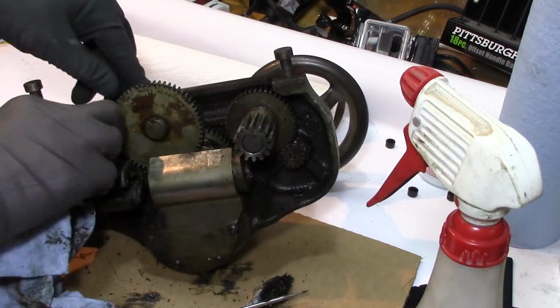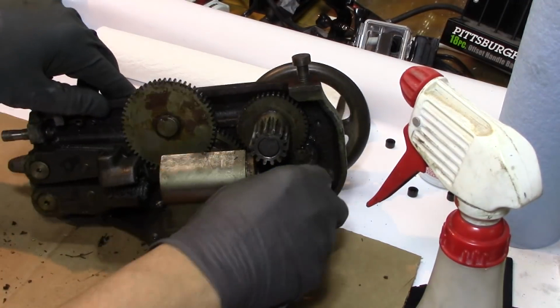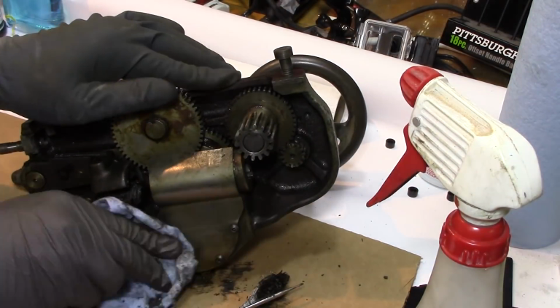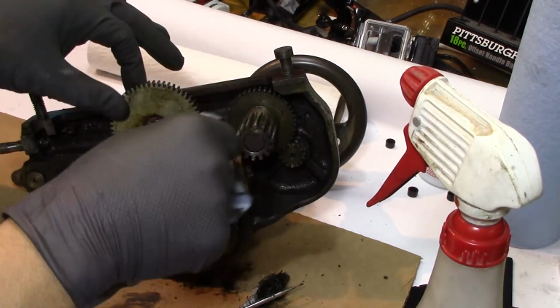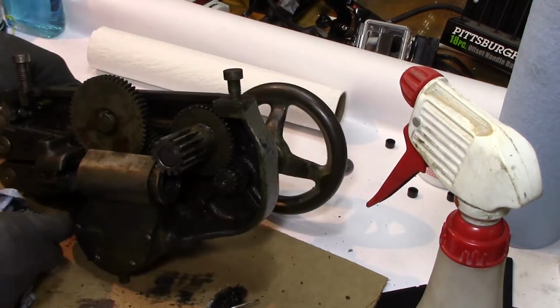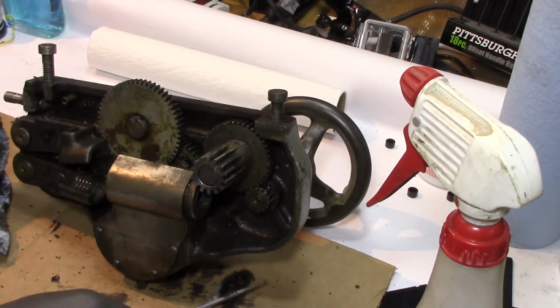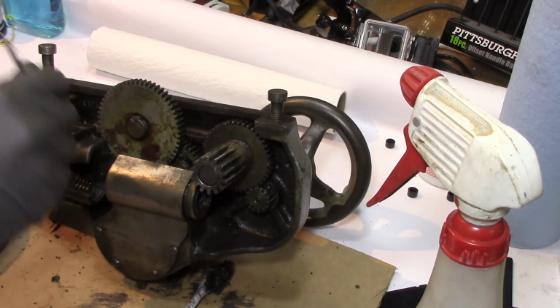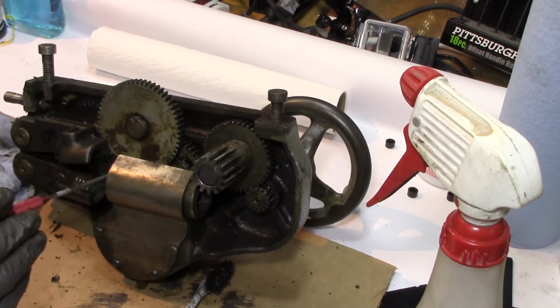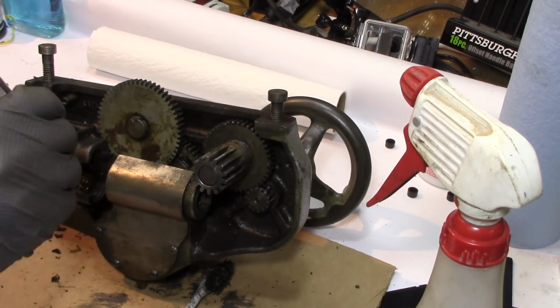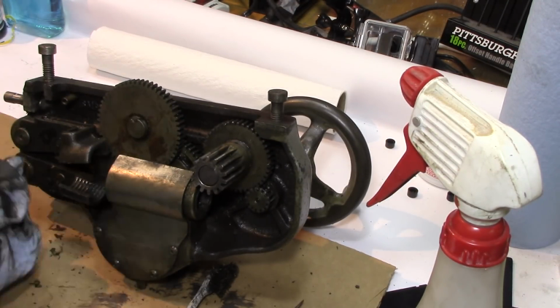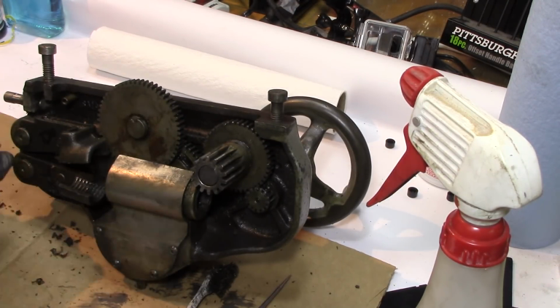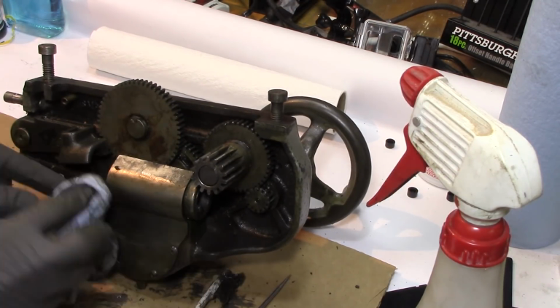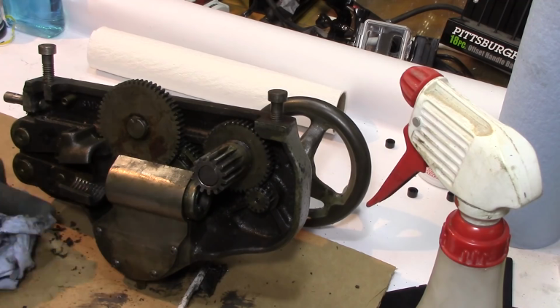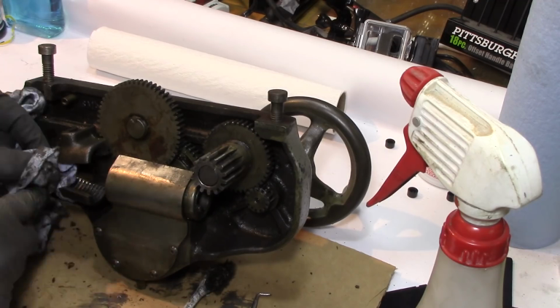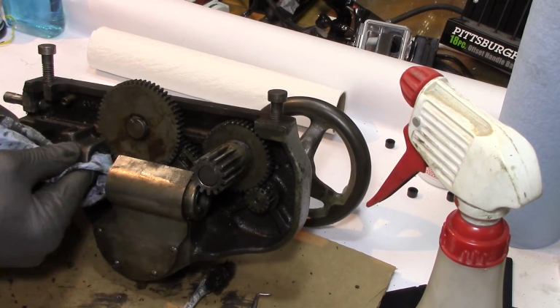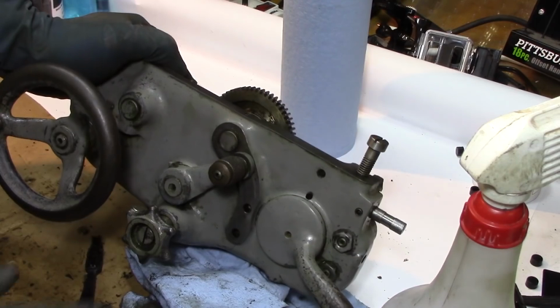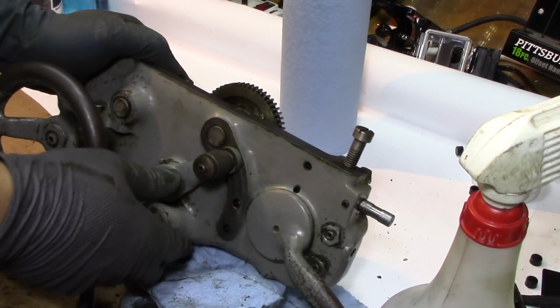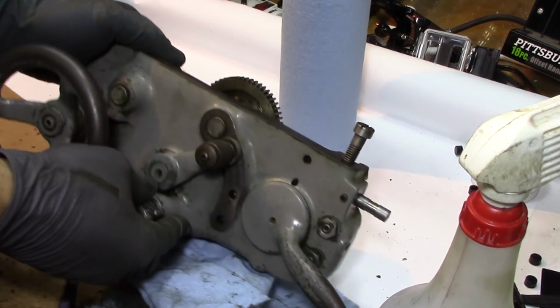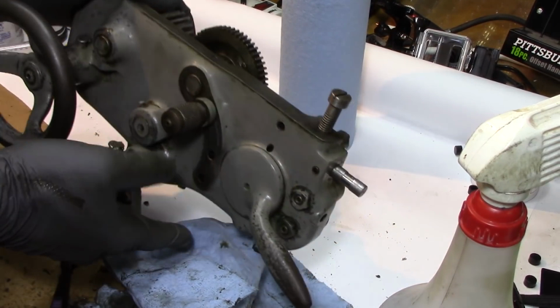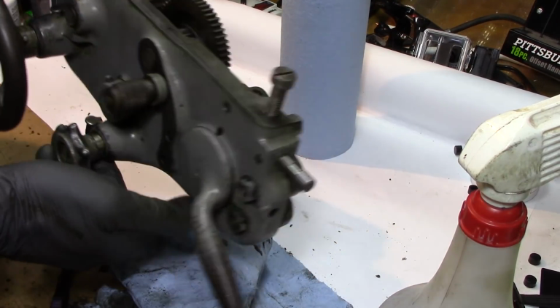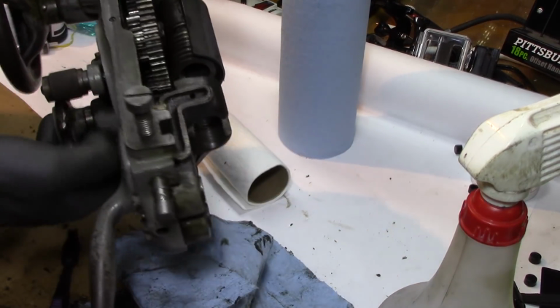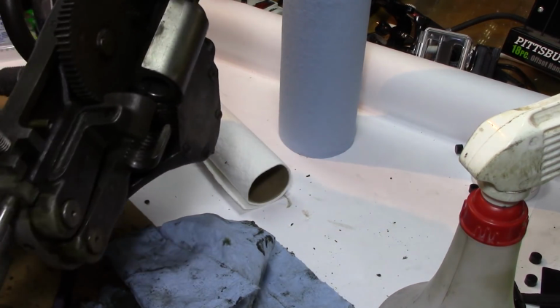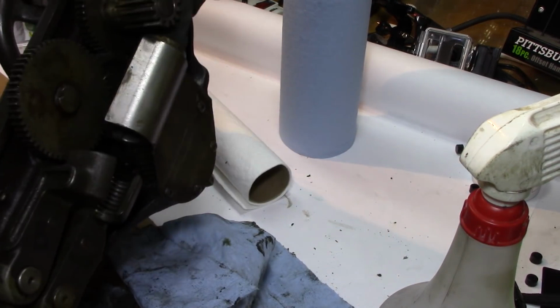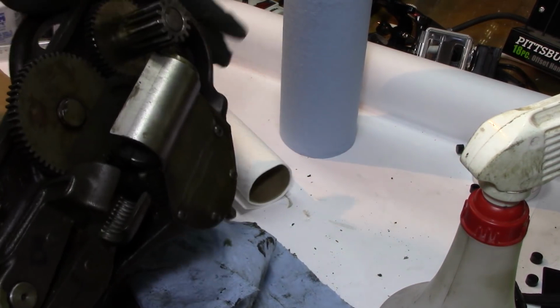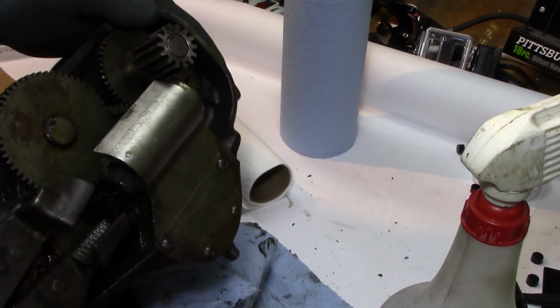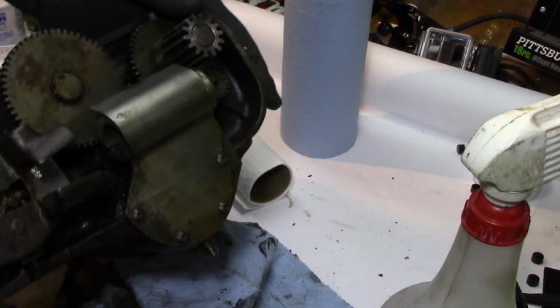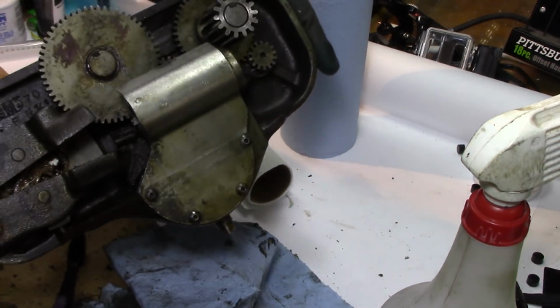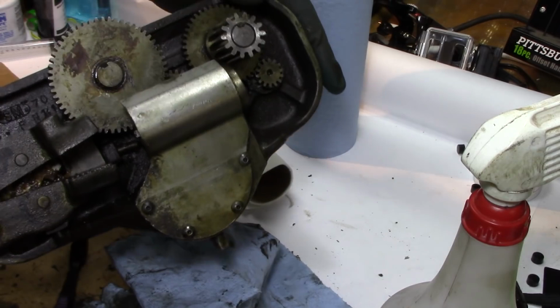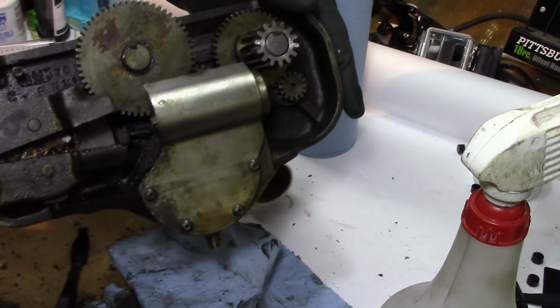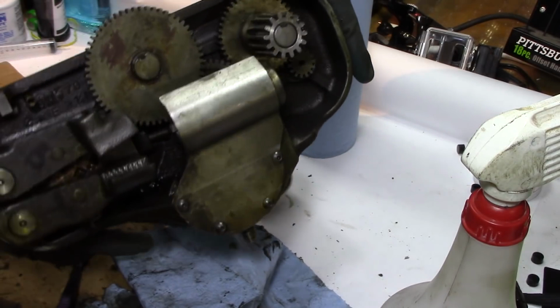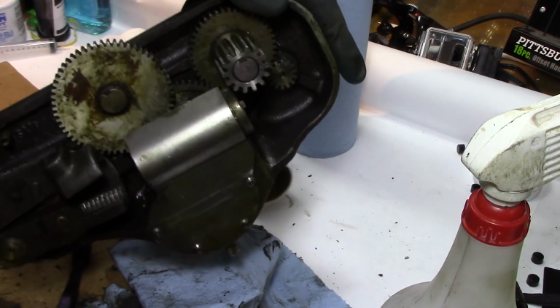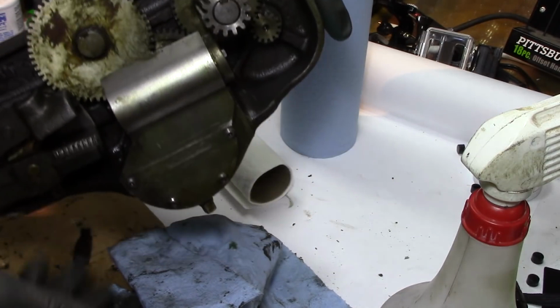Even though when I show you at the end it's going to look stained, it is cleaned. It's all cleaned up, but you can see some staining on the back side of this.